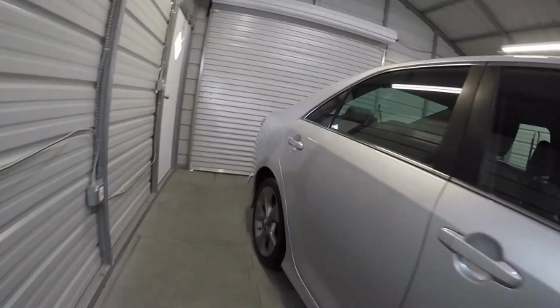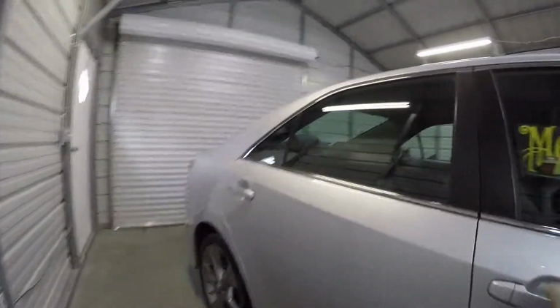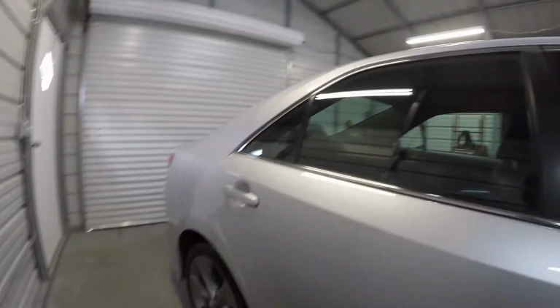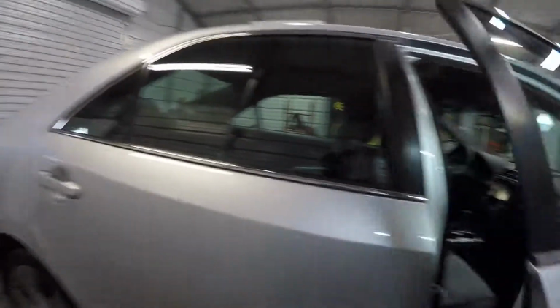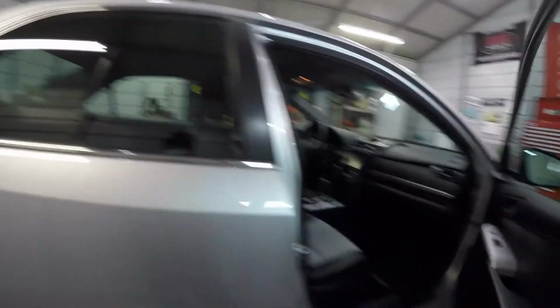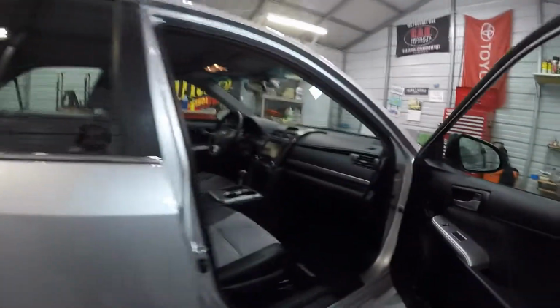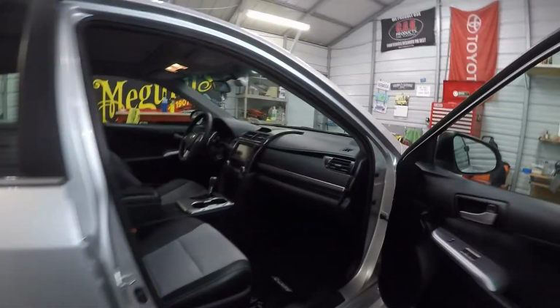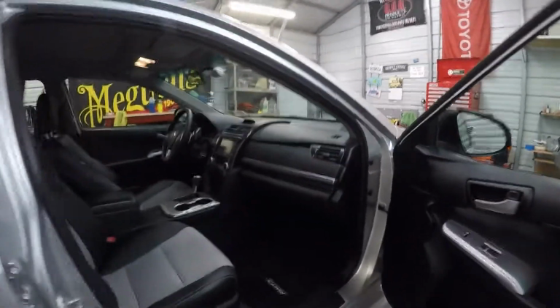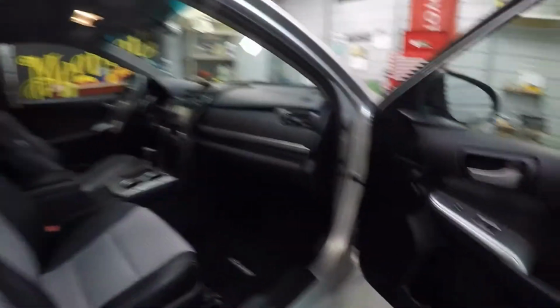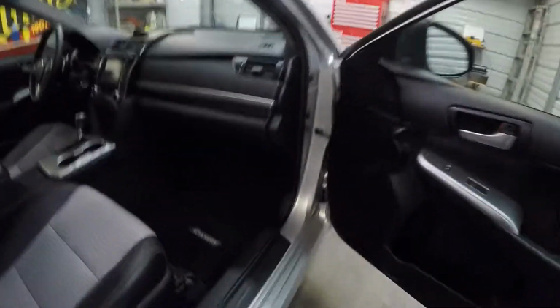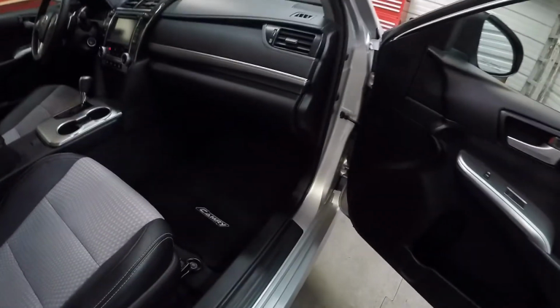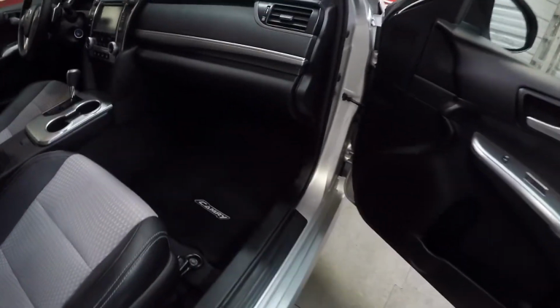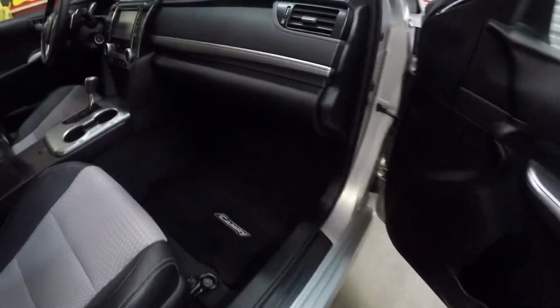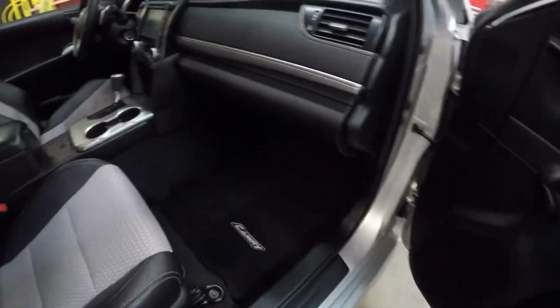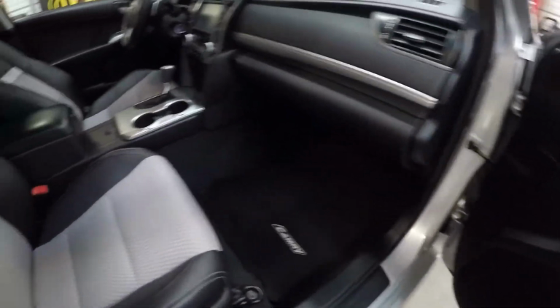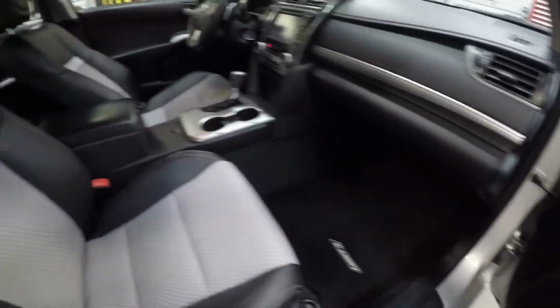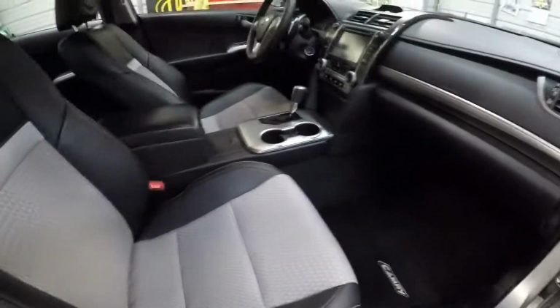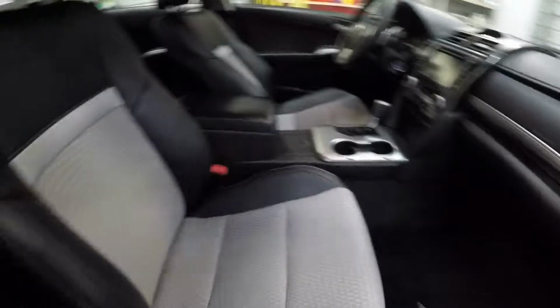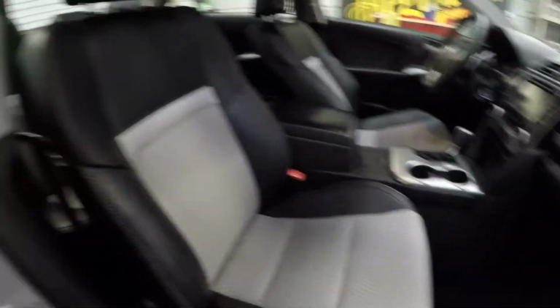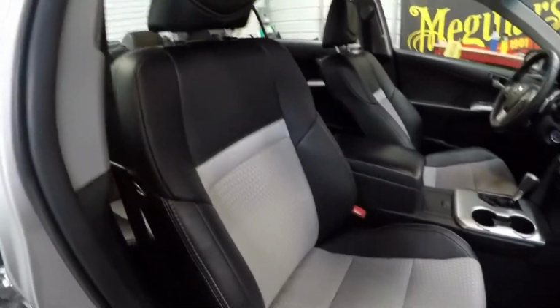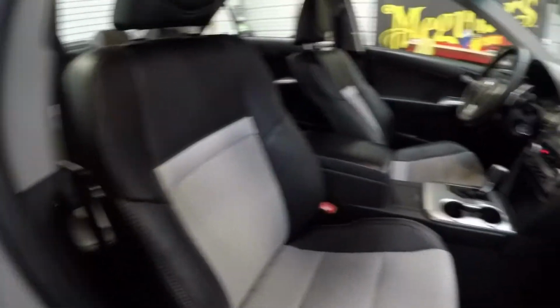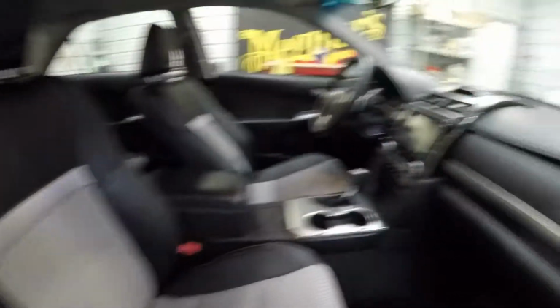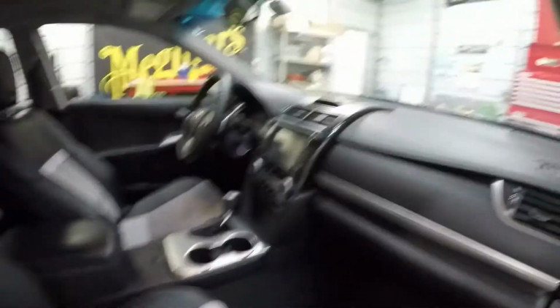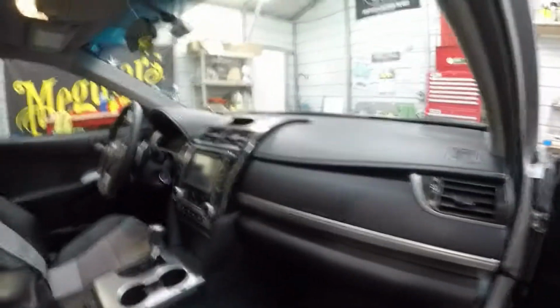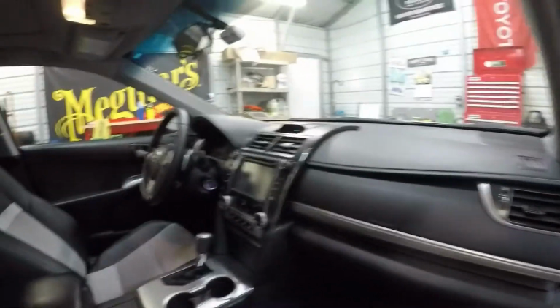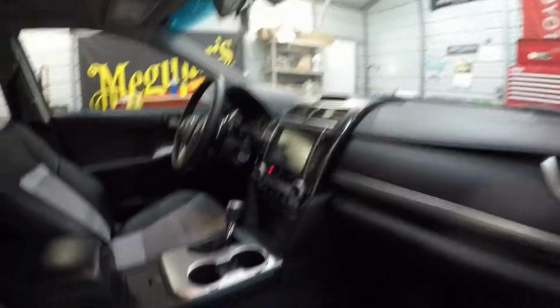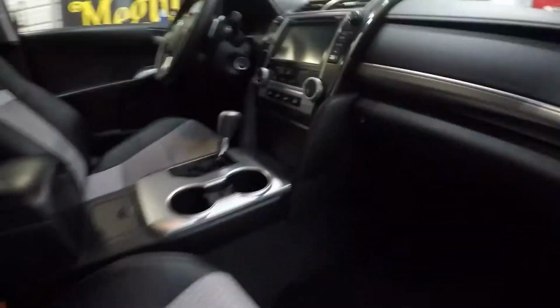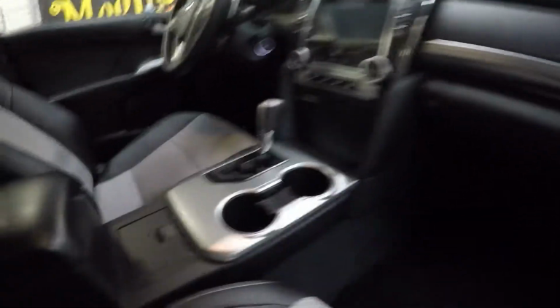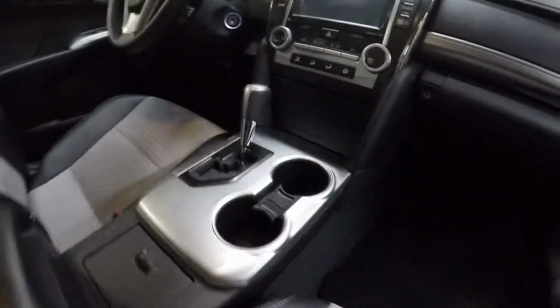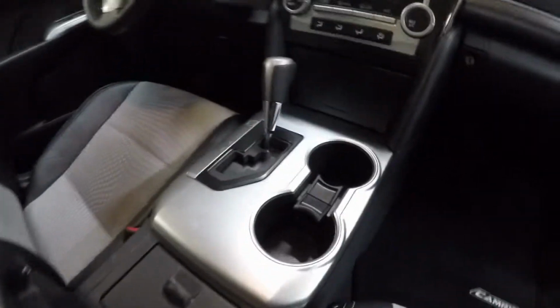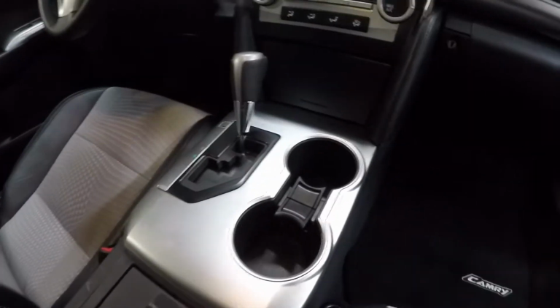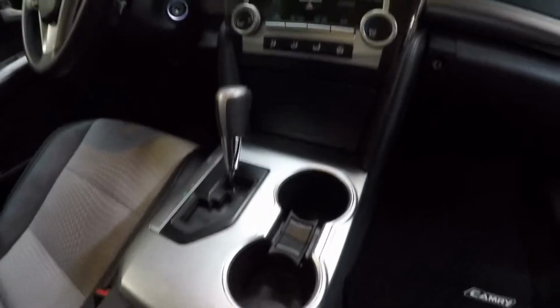Let's take a look at the inside. As you can see, the inside looks great — came out really good. The leather and everything looks nice, smells good, cup holders are nice and clean.